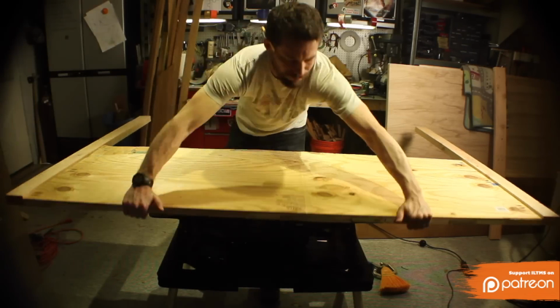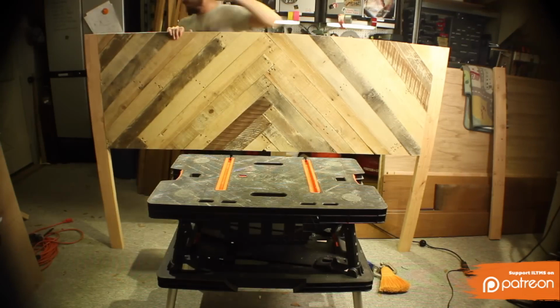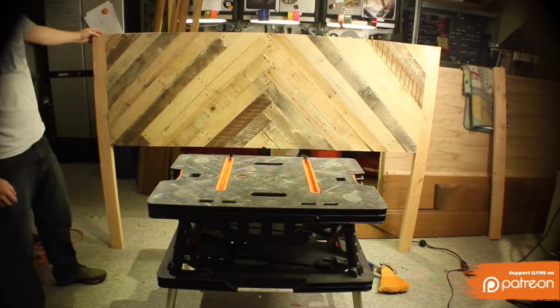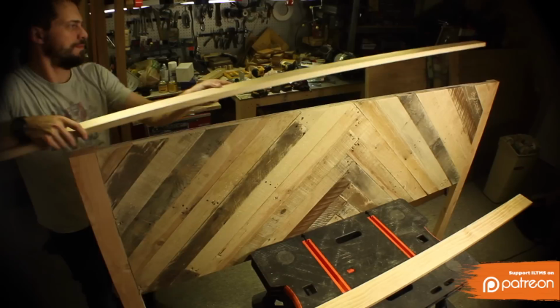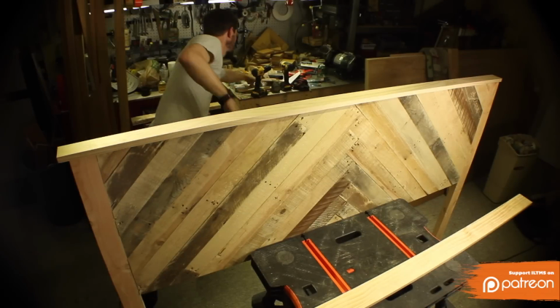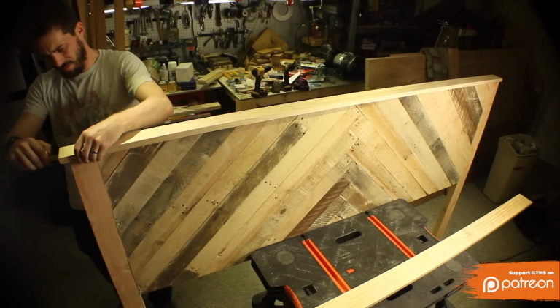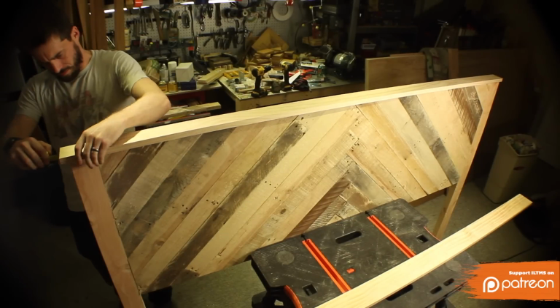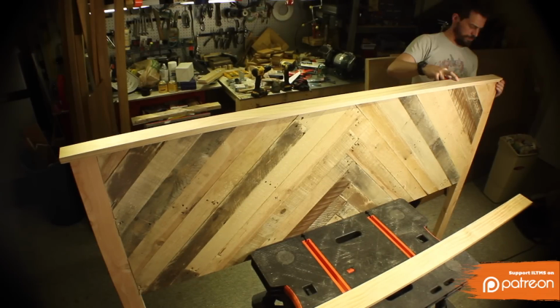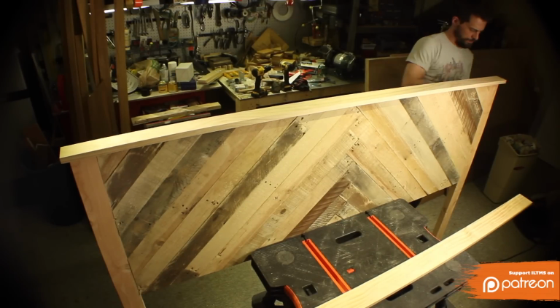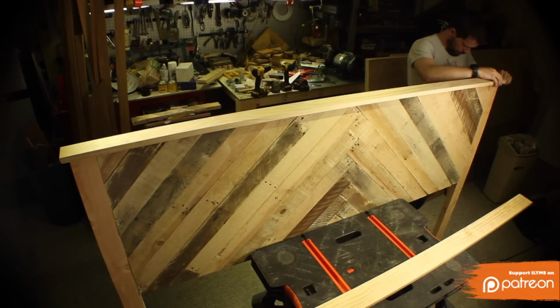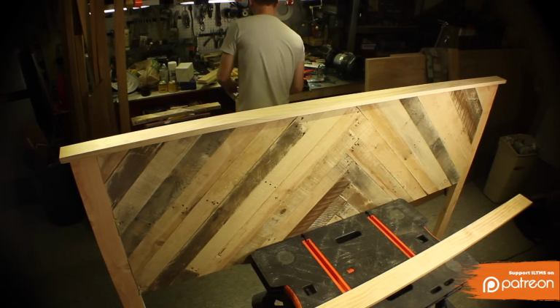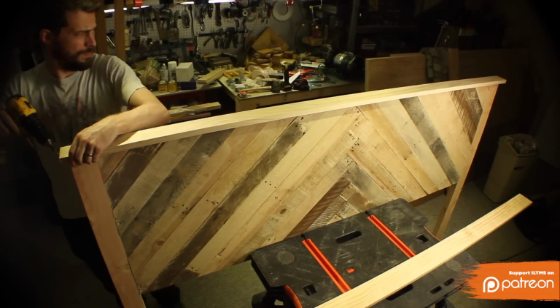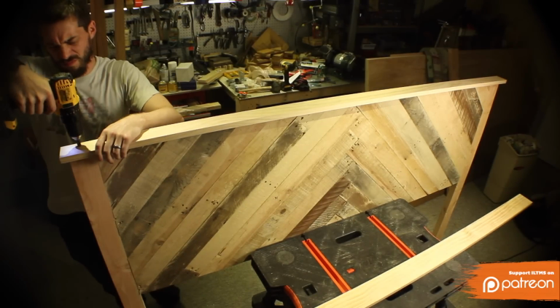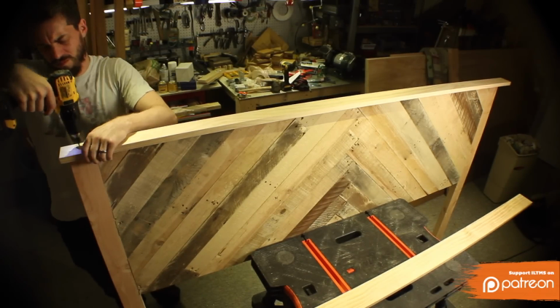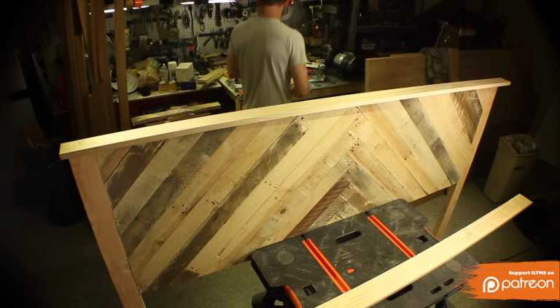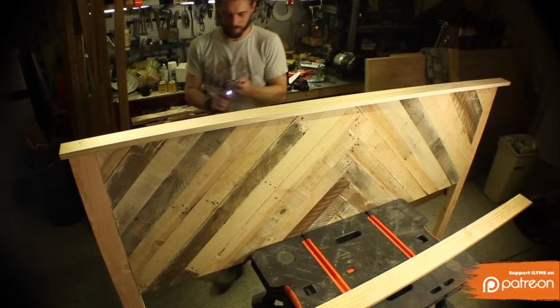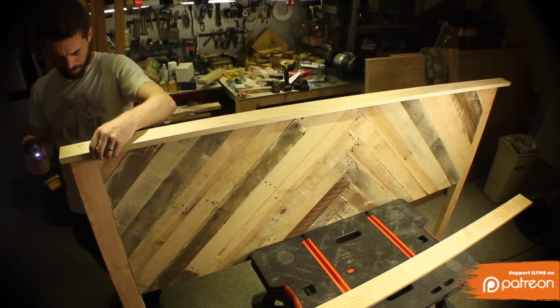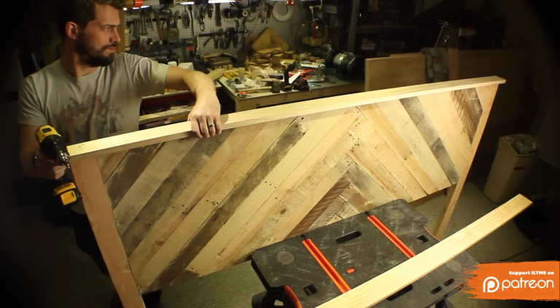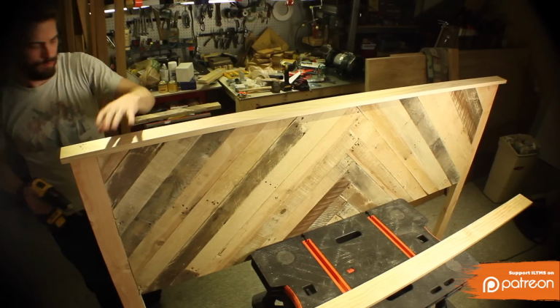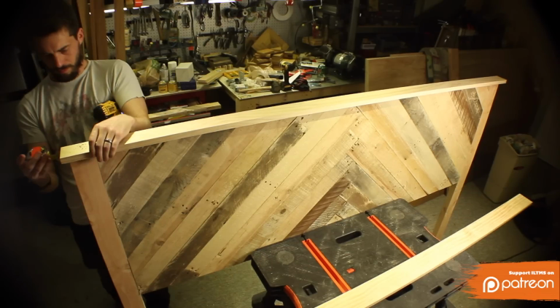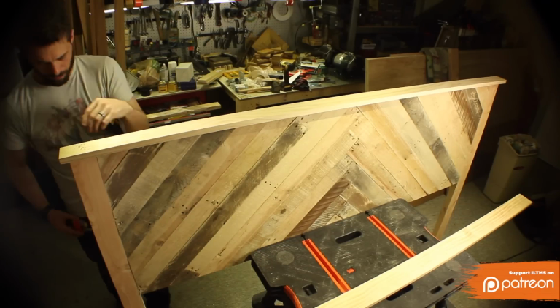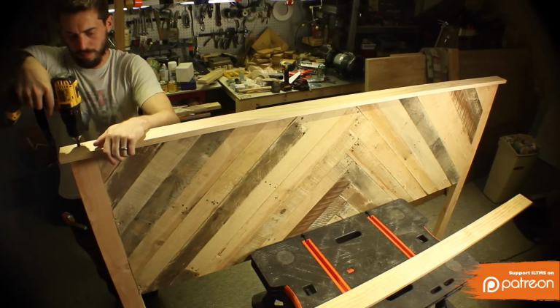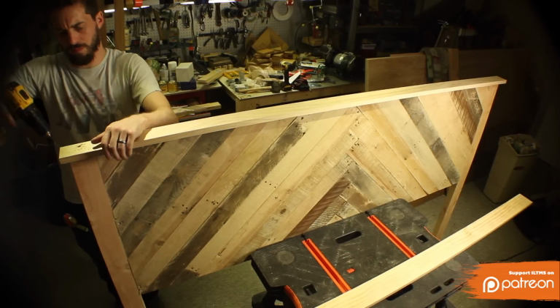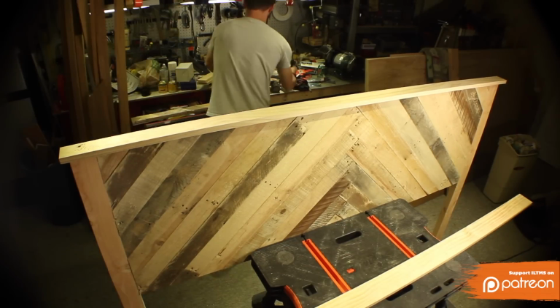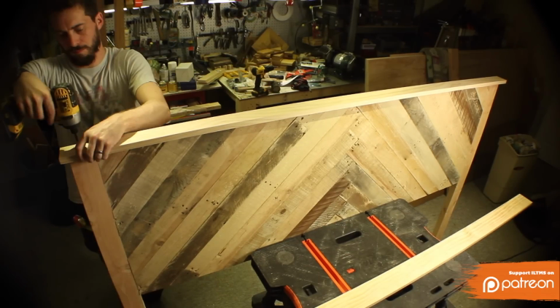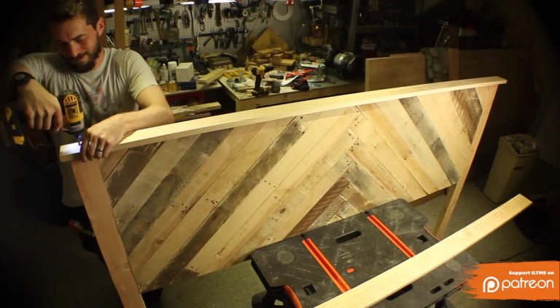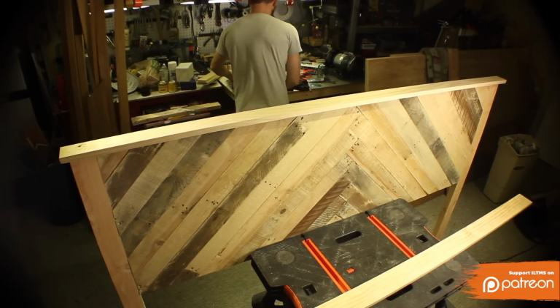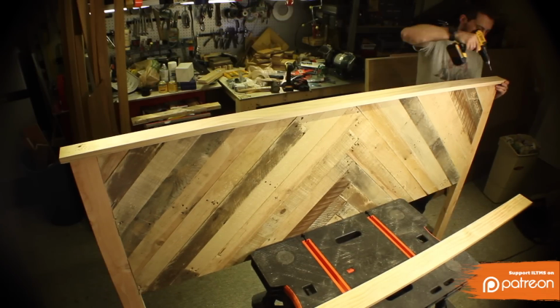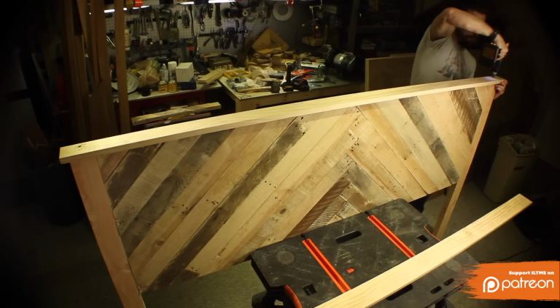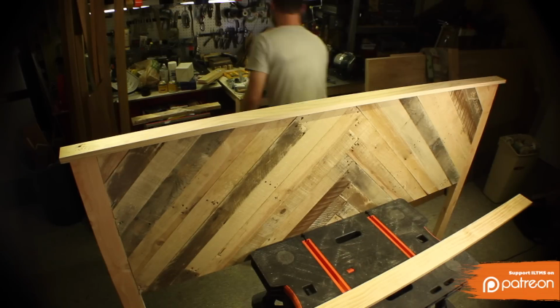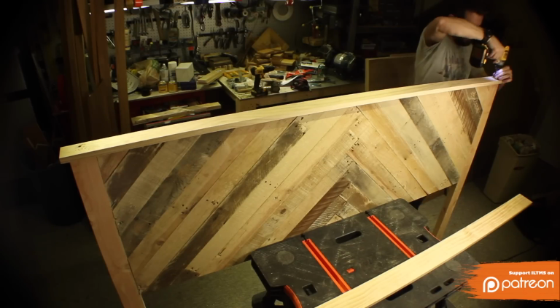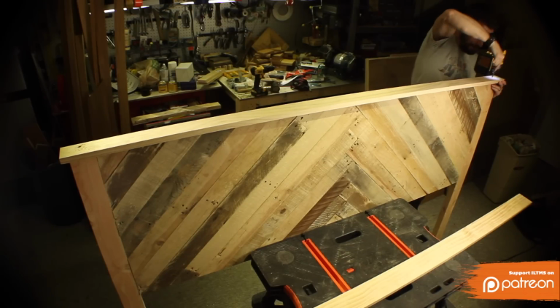I set the 1x4 in place evenly spaced on both ends and made sure that it was flush with the back of the legs so that the headboard will sit against the wall. I made sure to countersink the screws so that they go all the way down because there's going to be a second layer of wood going on top of this lip.